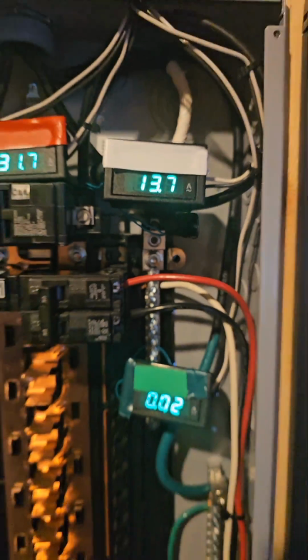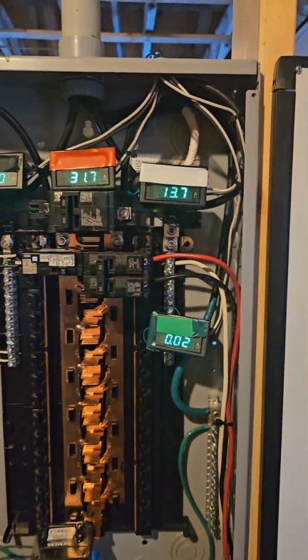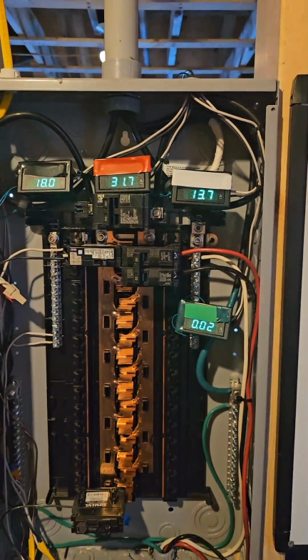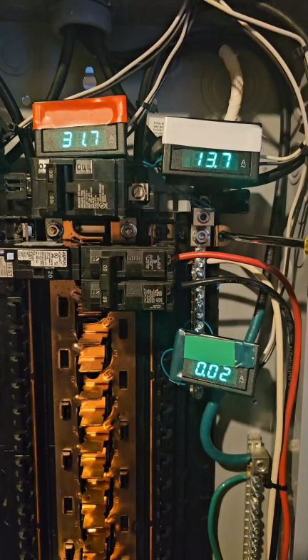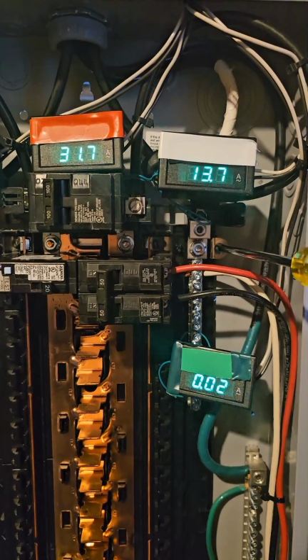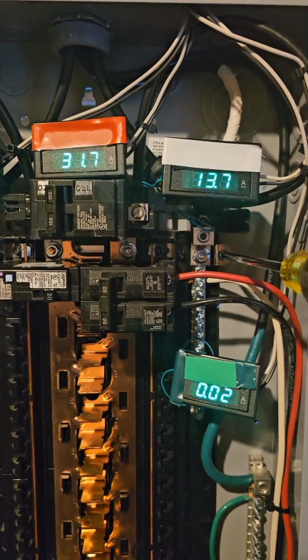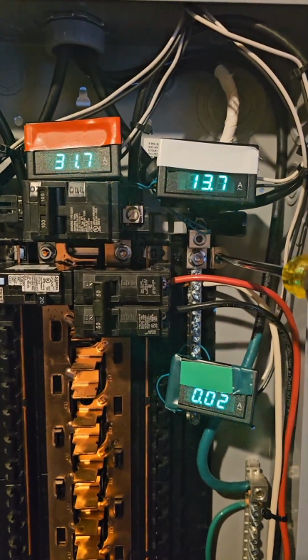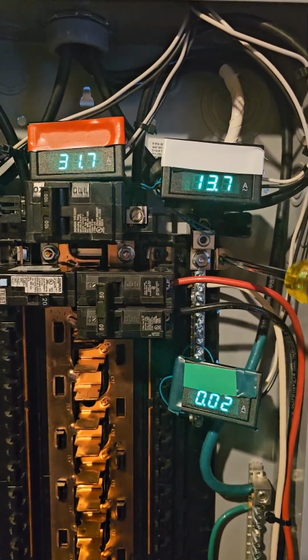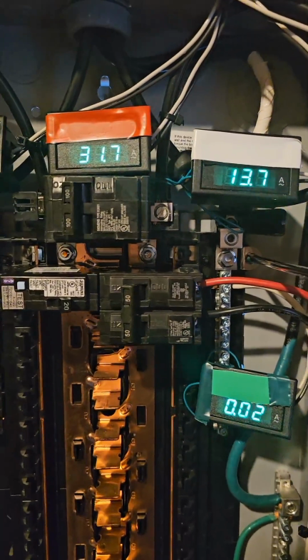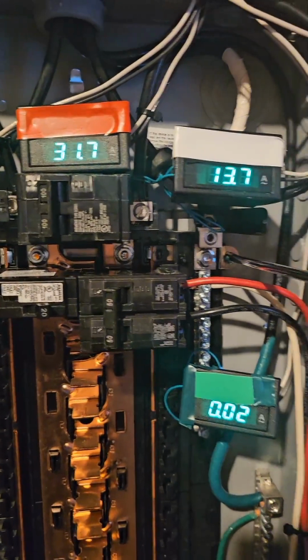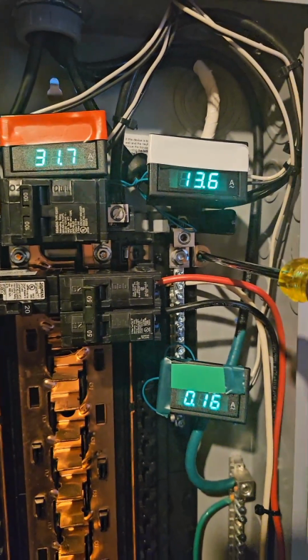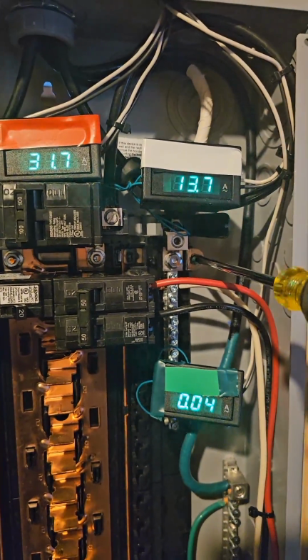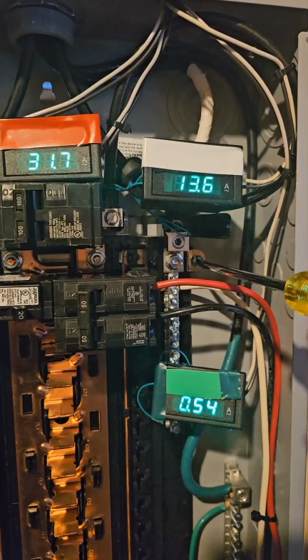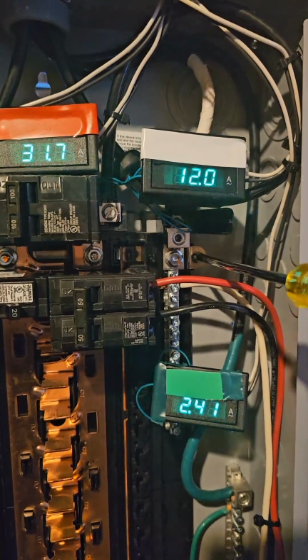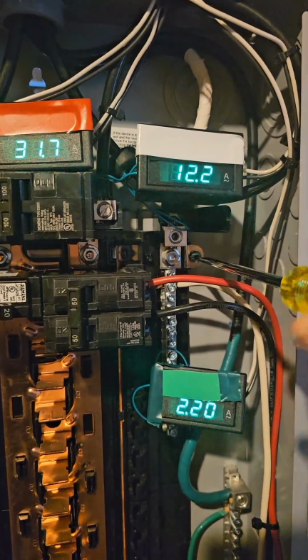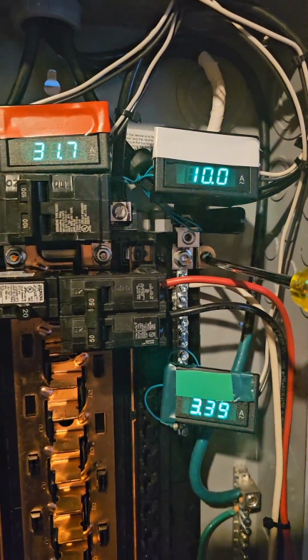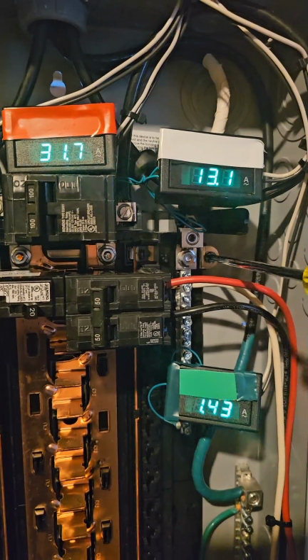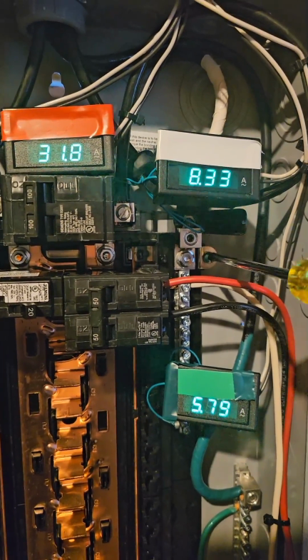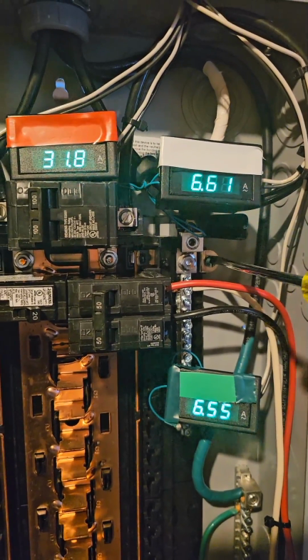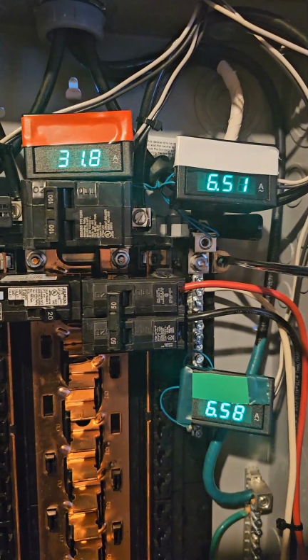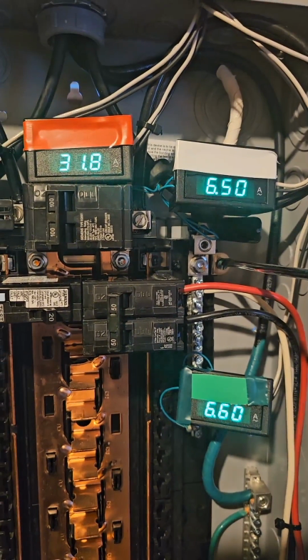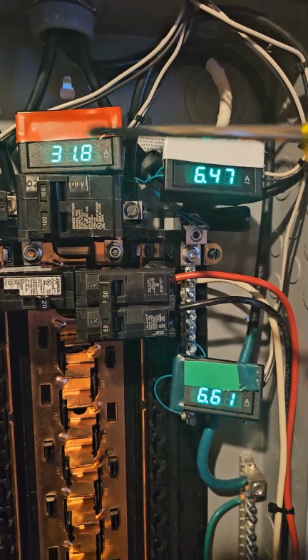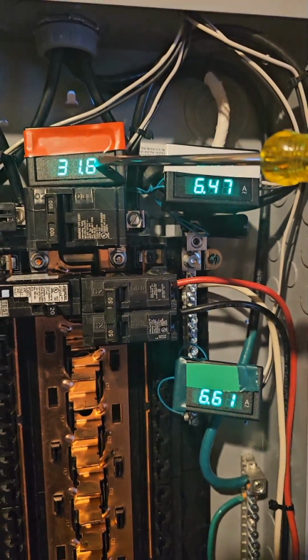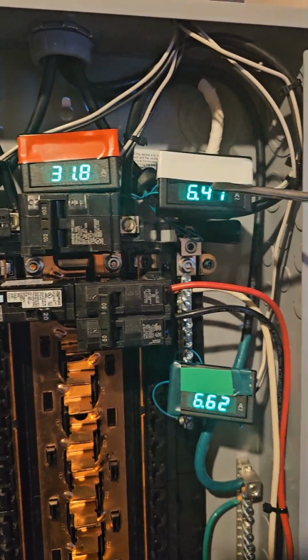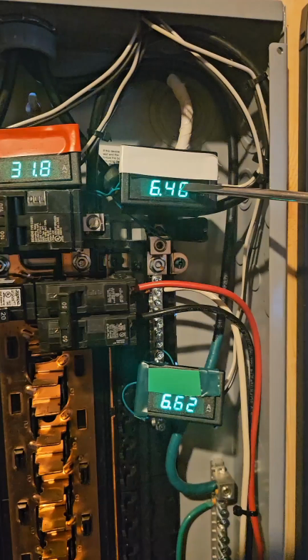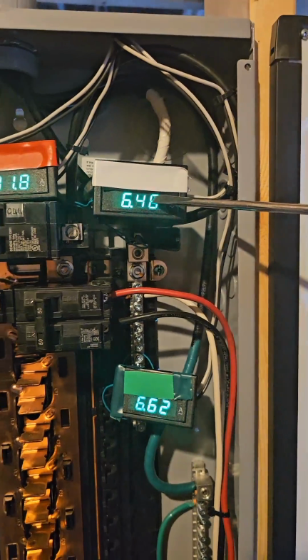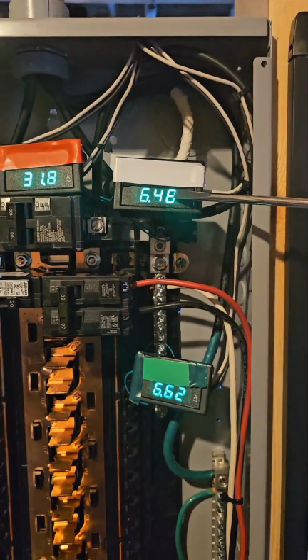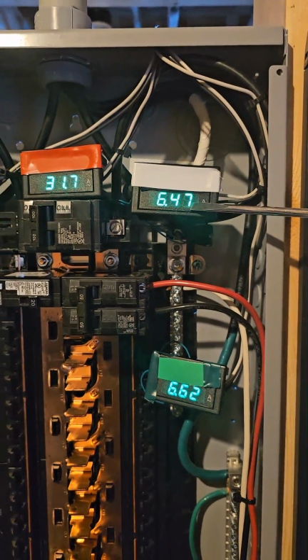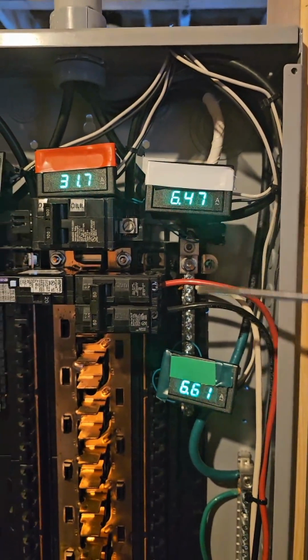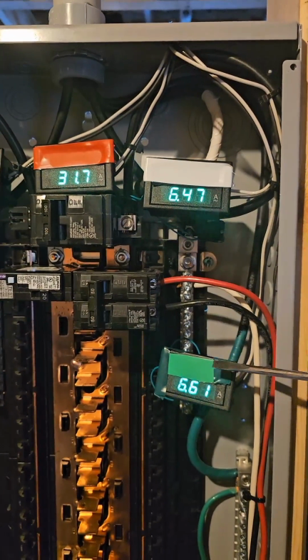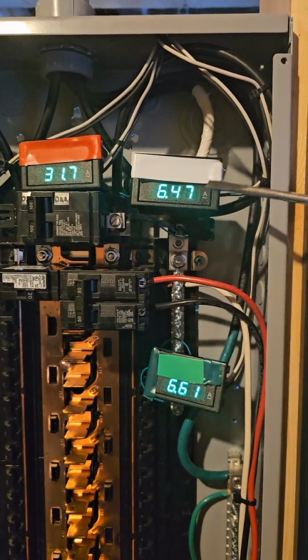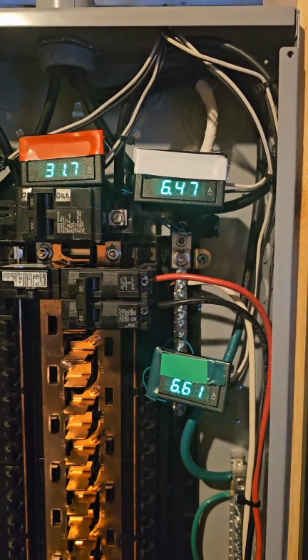What happens when you put that in? The bonding screw is started but not tightened down yet — watch all the readings when I tighten it down. It stays here at 31, but the current that was using the neutral is split between neutral and ground.